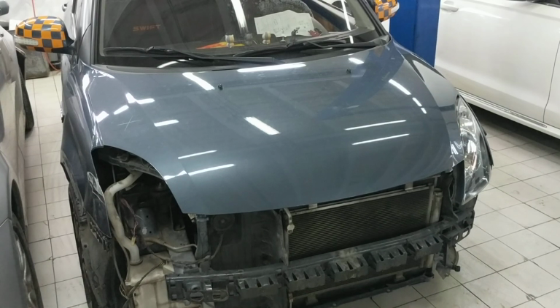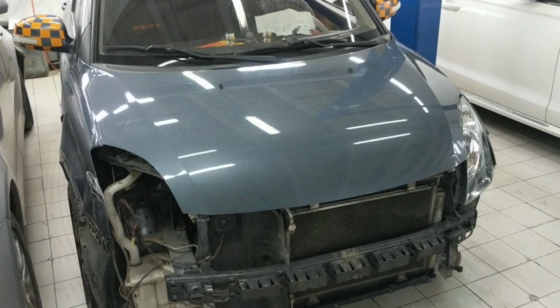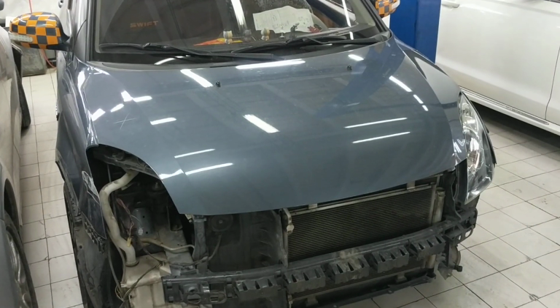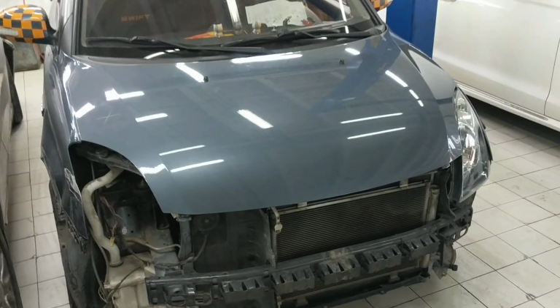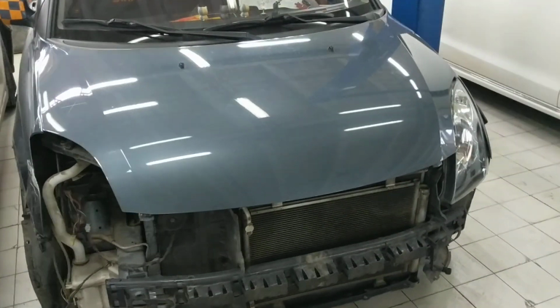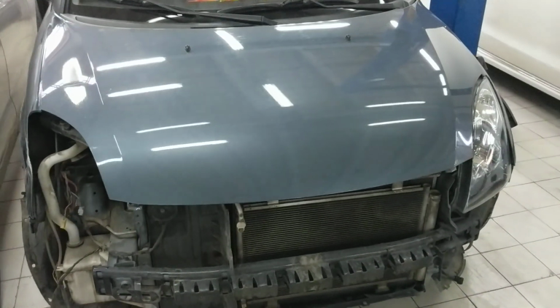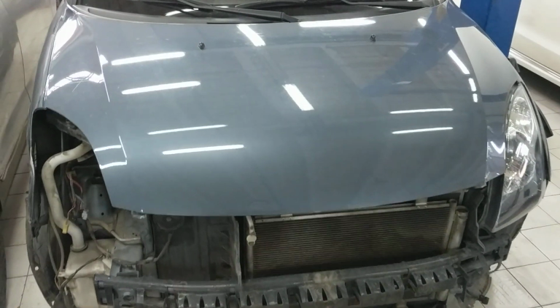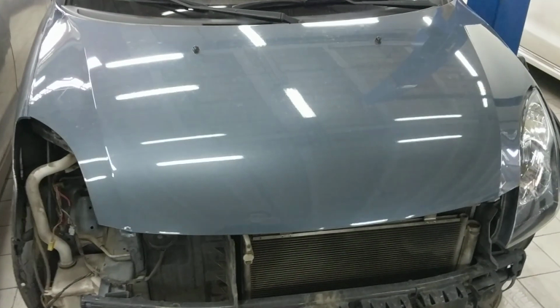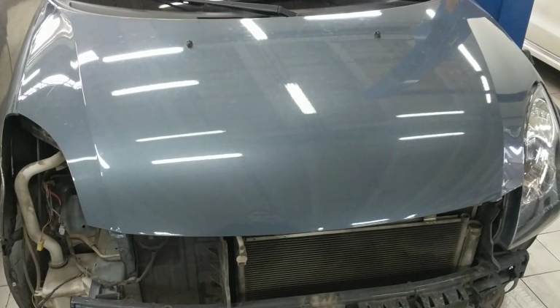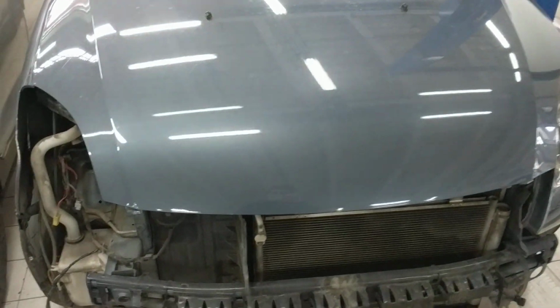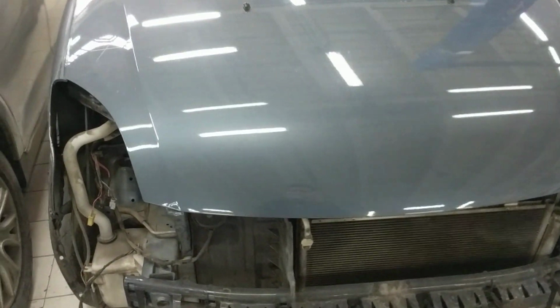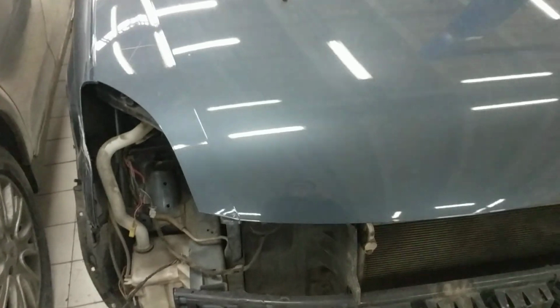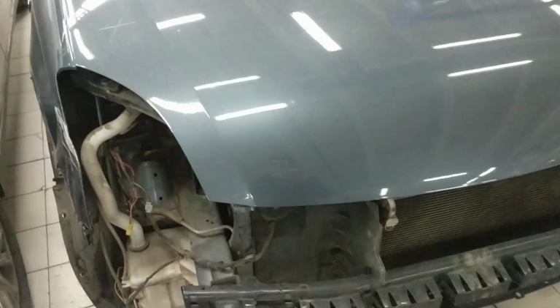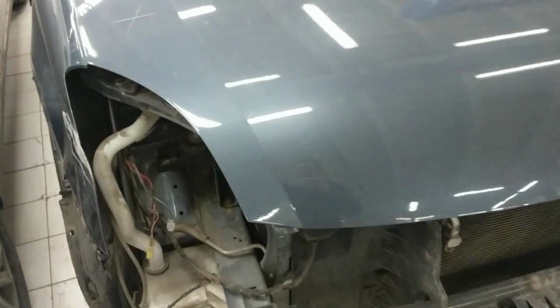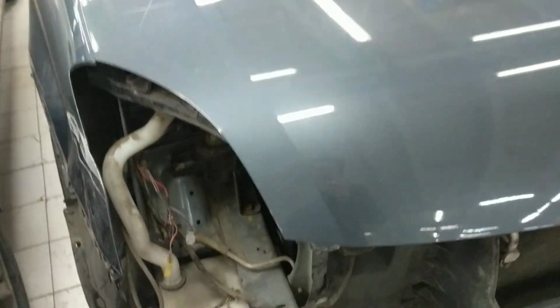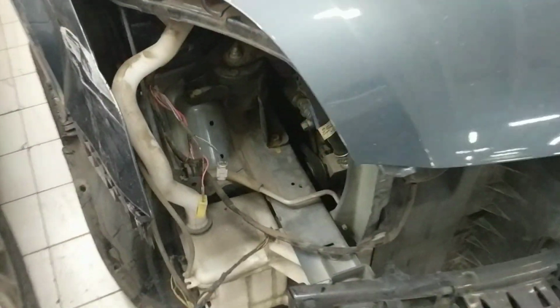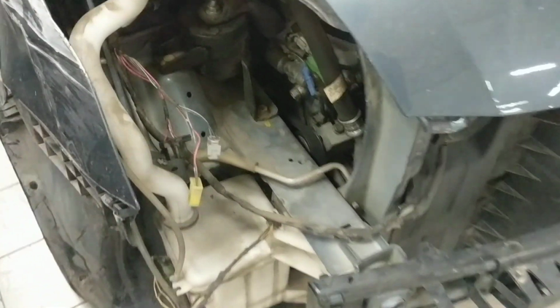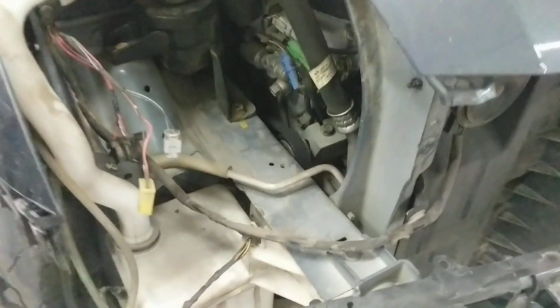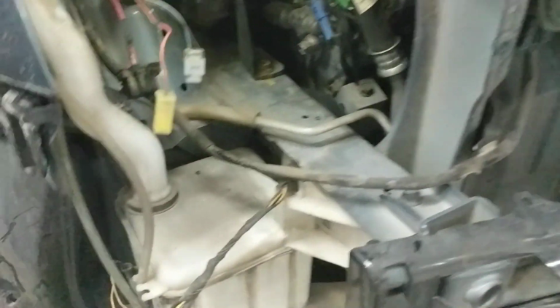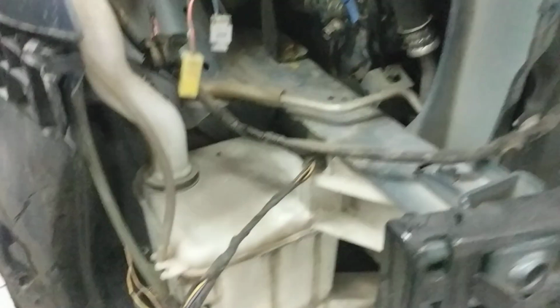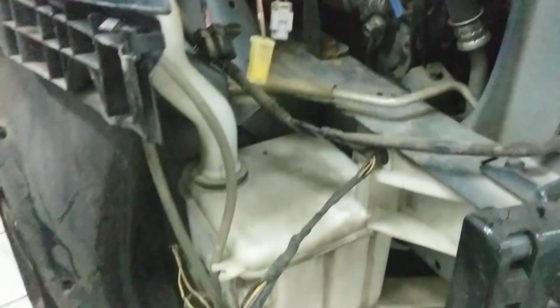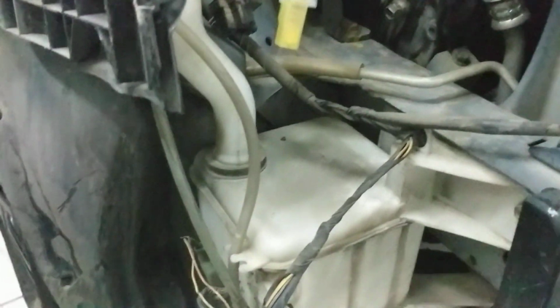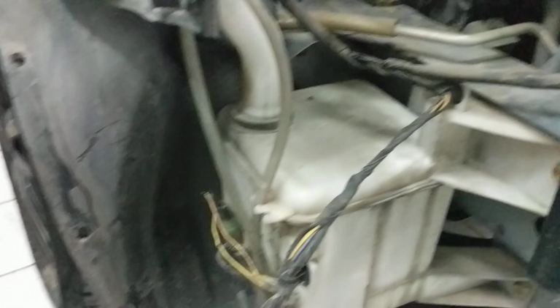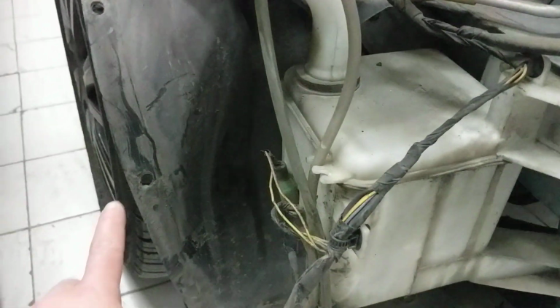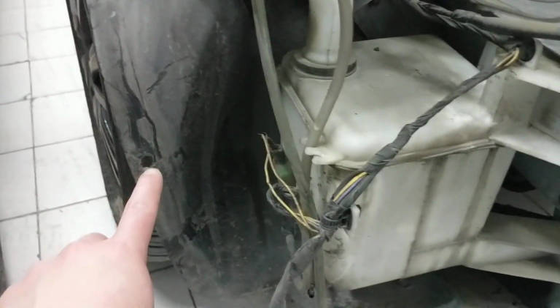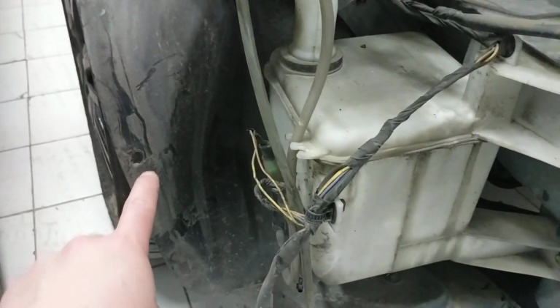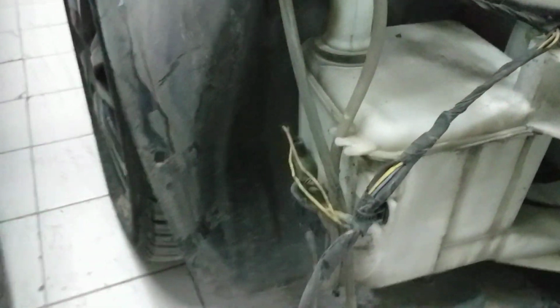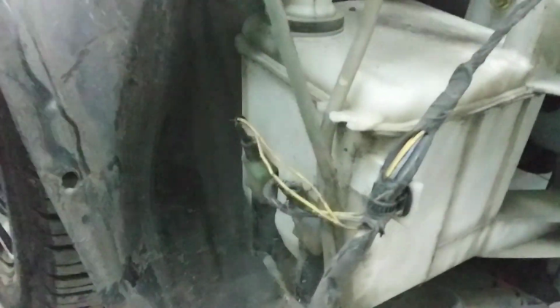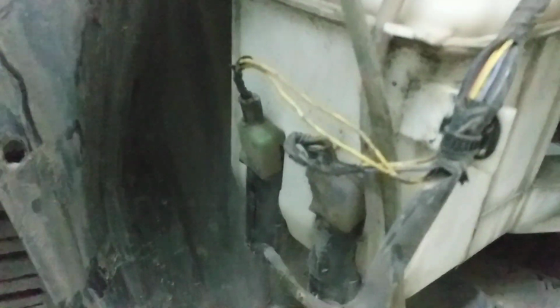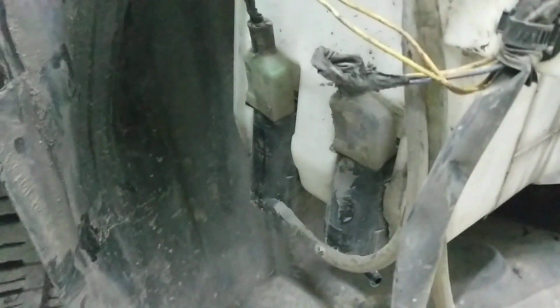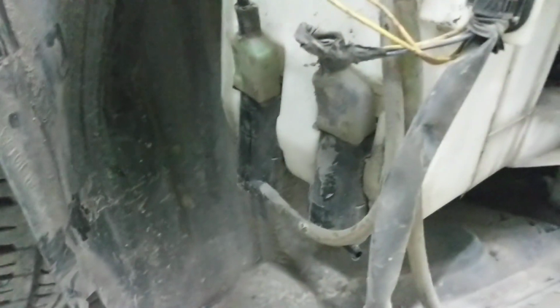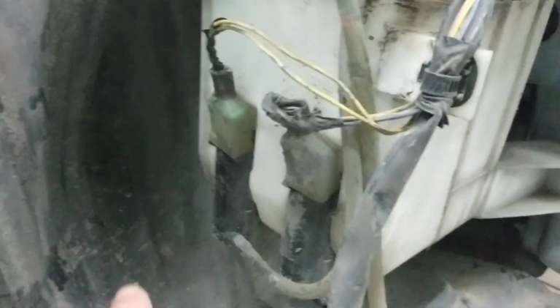Here we have a Suzuki Swift, and if you're looking for the pump for the washer fluid reservoir, it's located underneath the bumper. You can actually access it by removing the inner fender well right here, but the pump is right there.